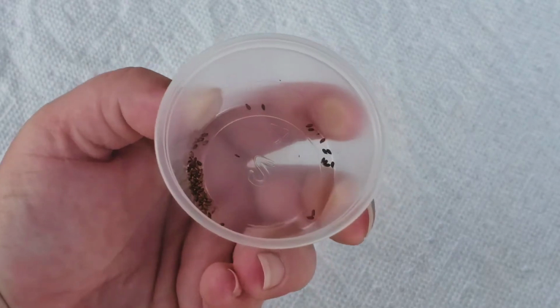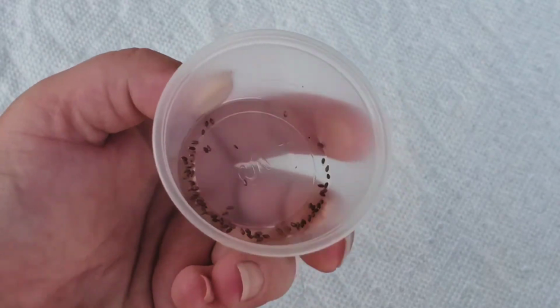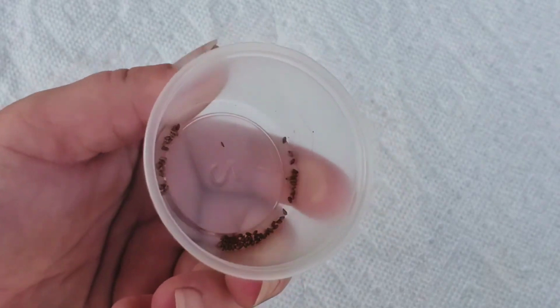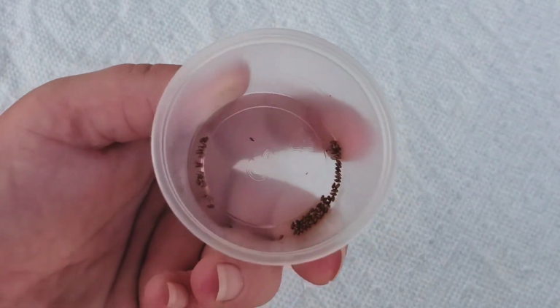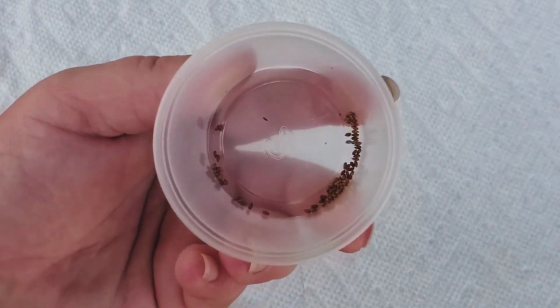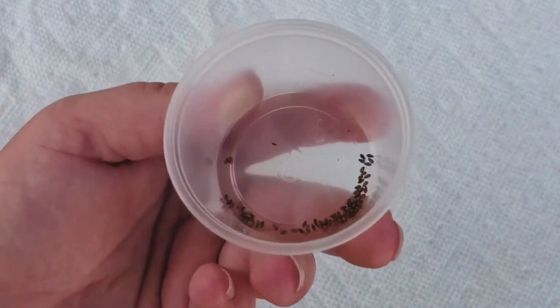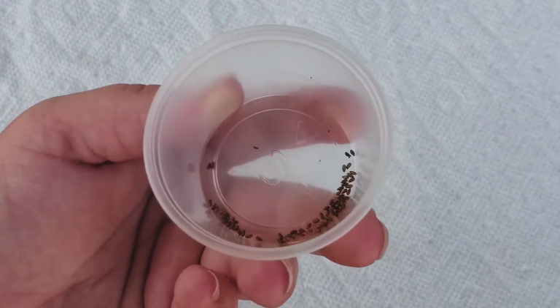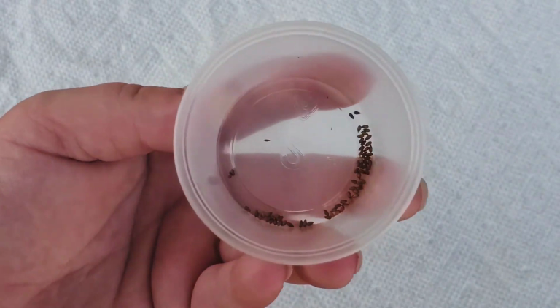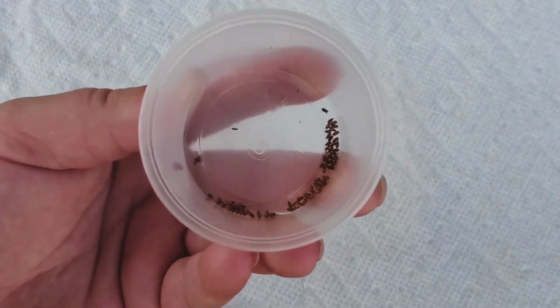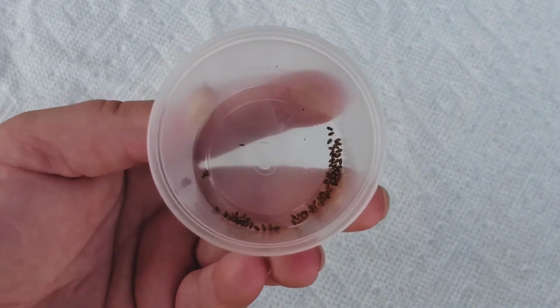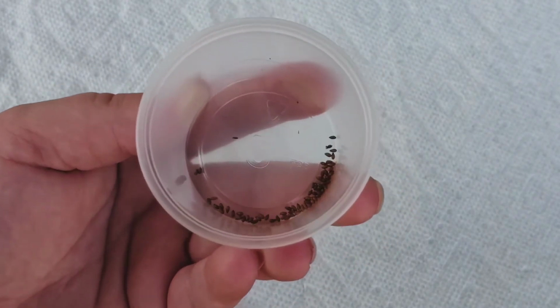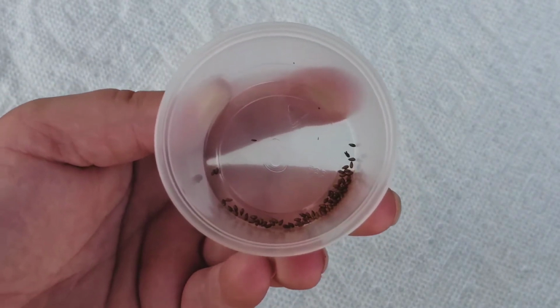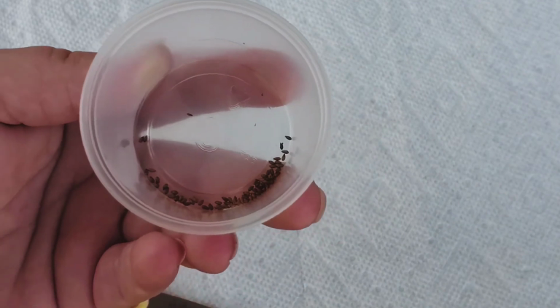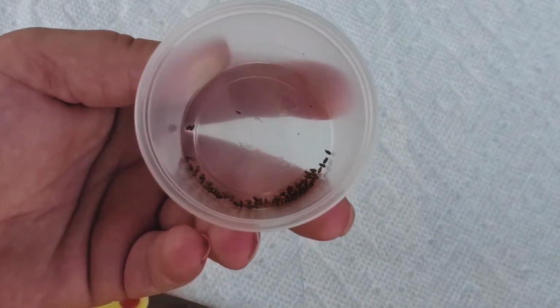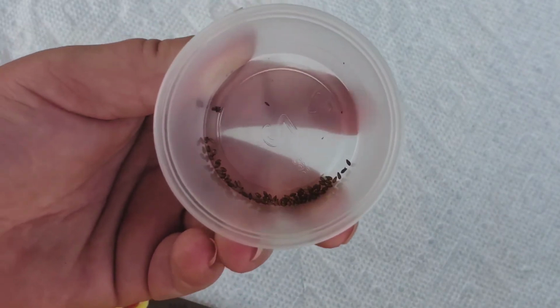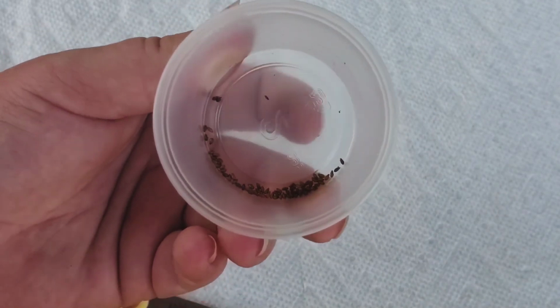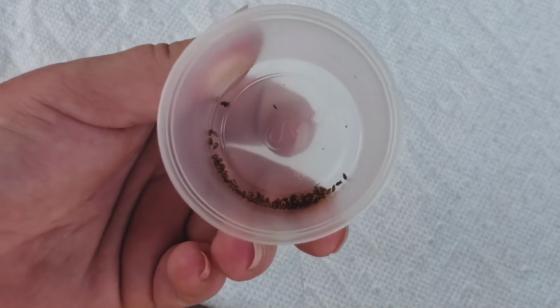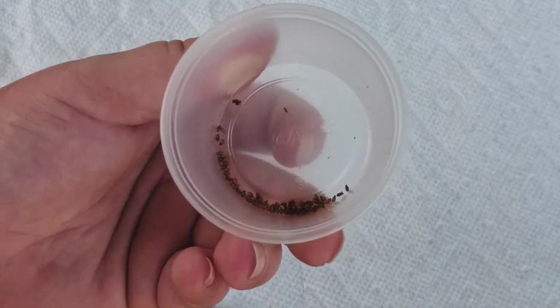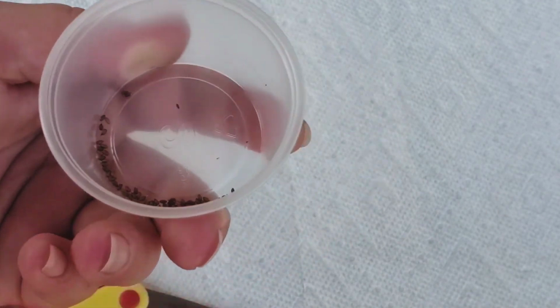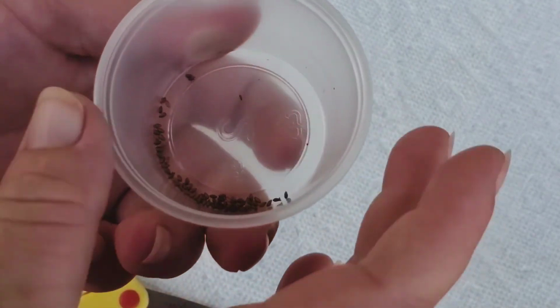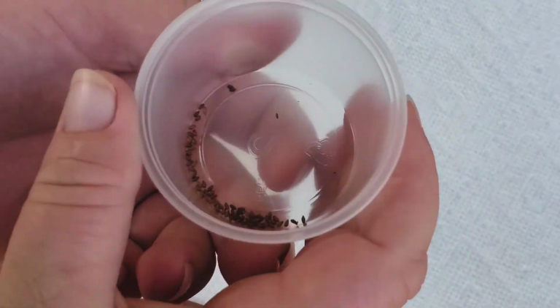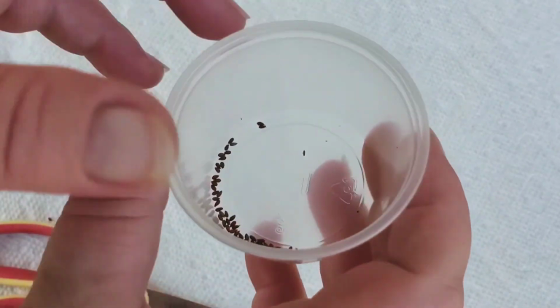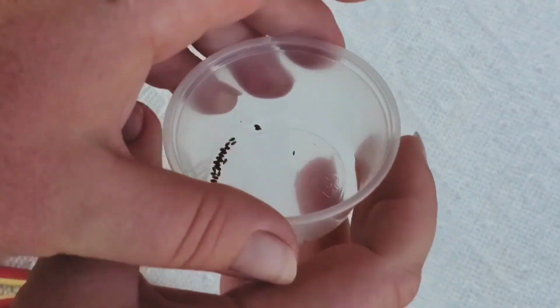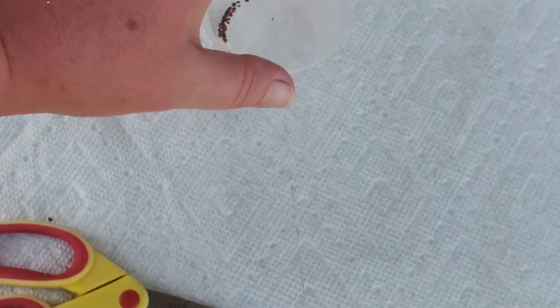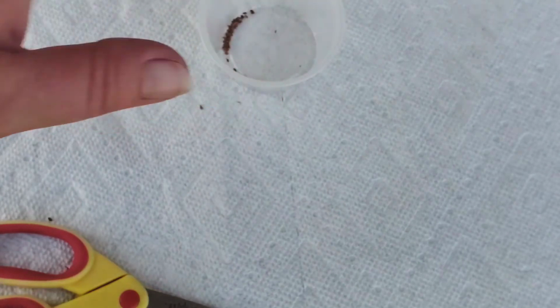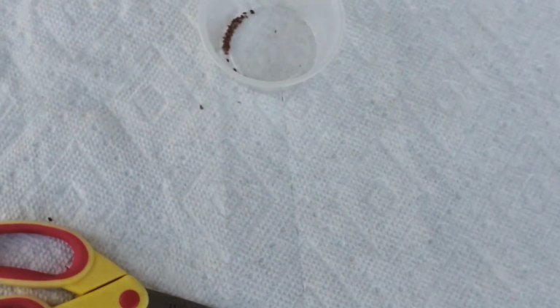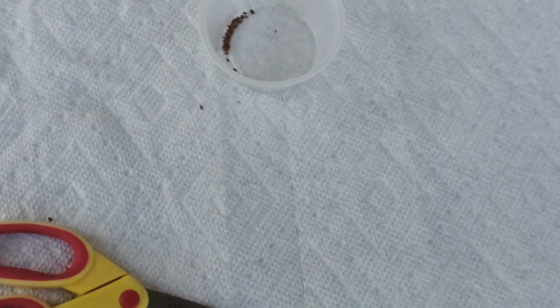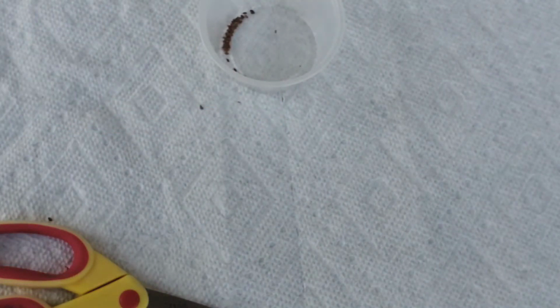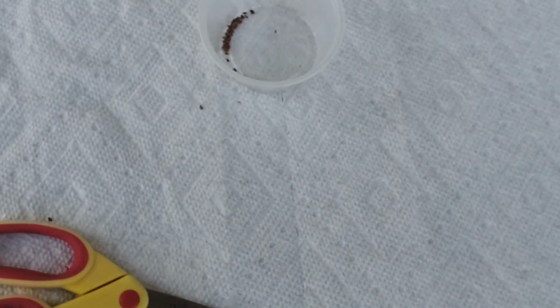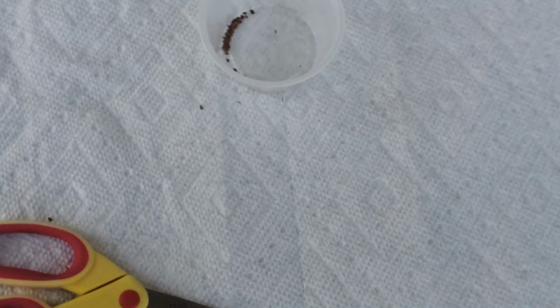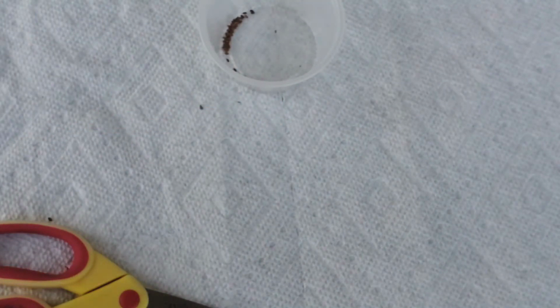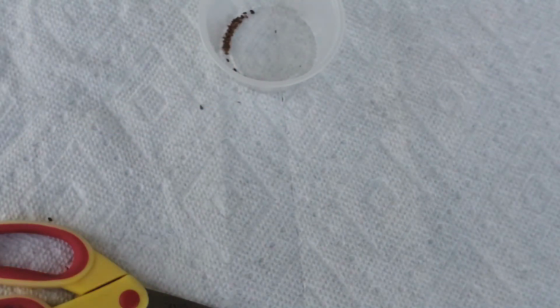Sorry, my son's playing in the background — you probably hear his toys — but yeah, so that's all there is to it. Very quick, very easy on how to collect viola seeds.